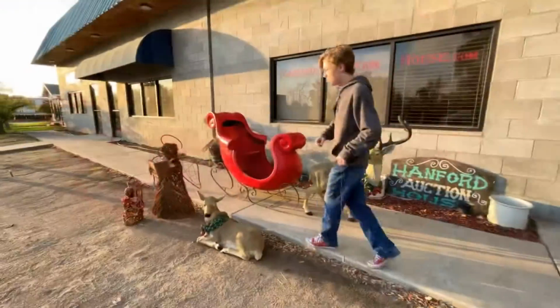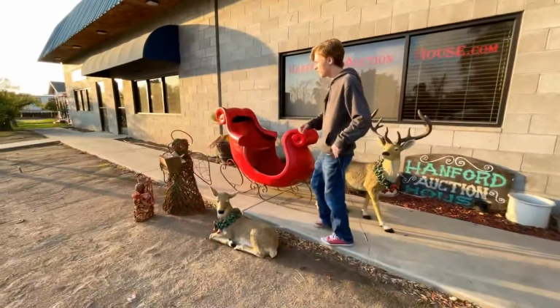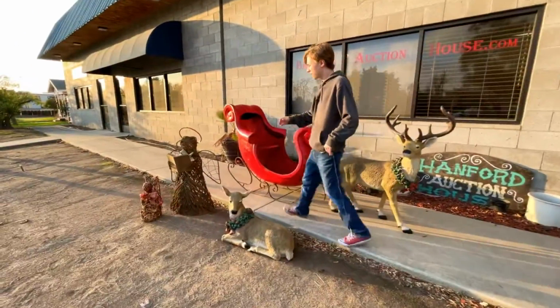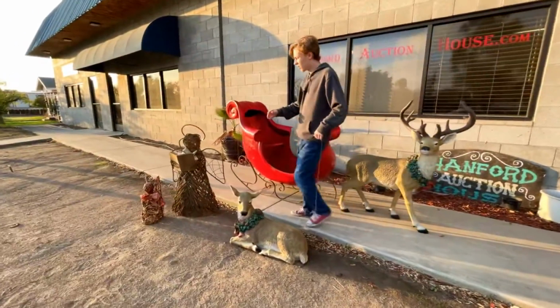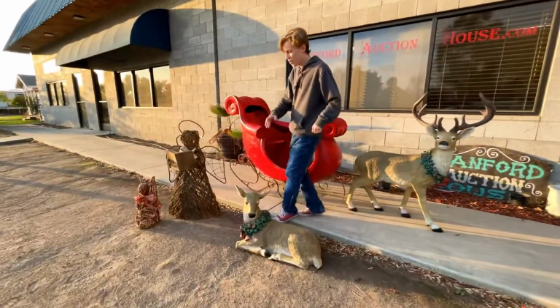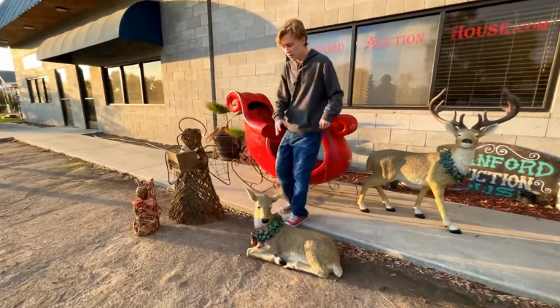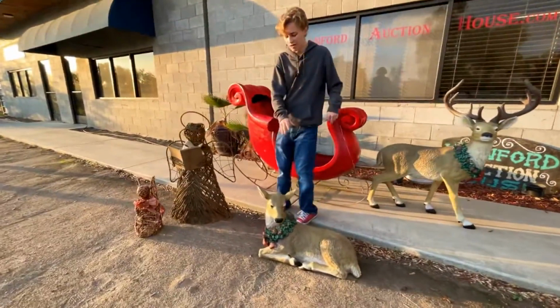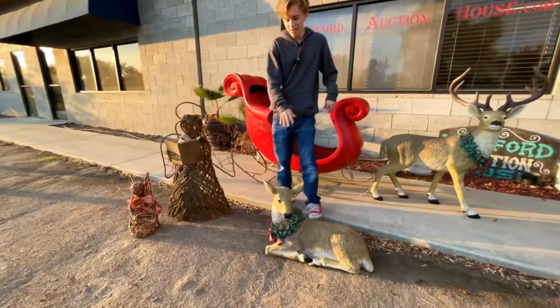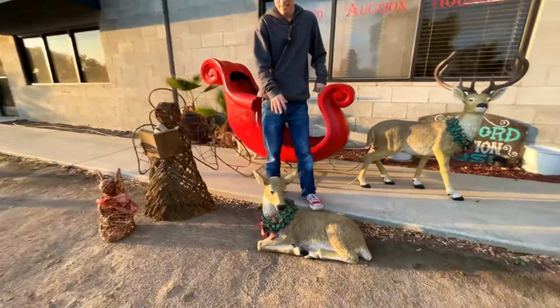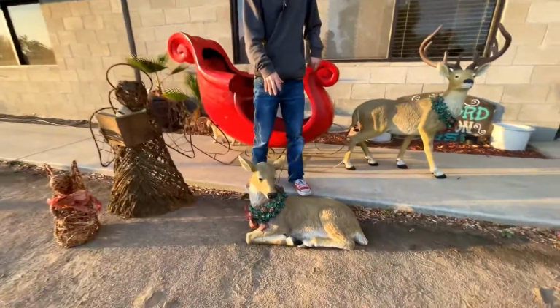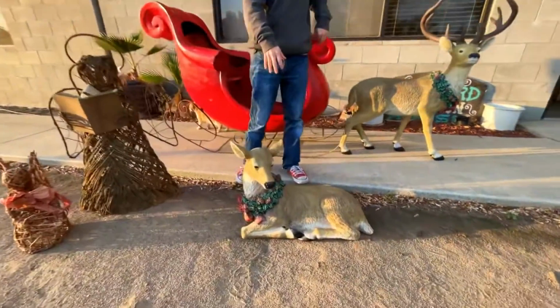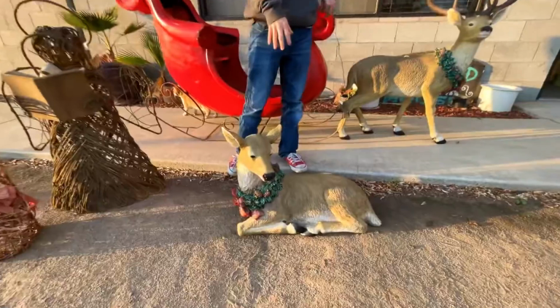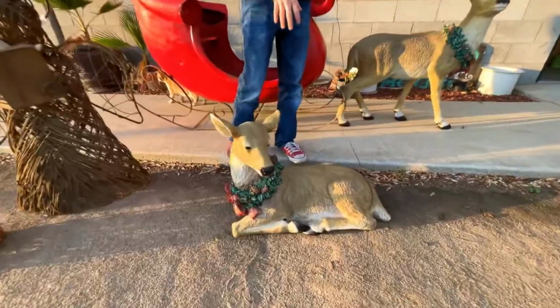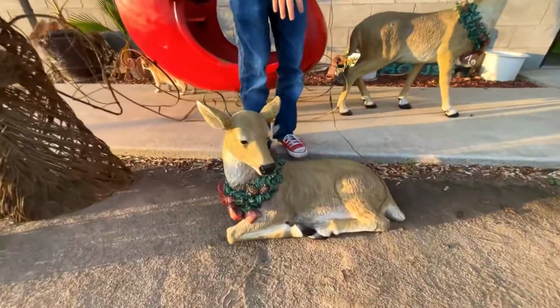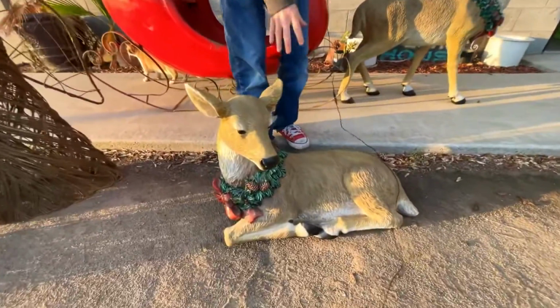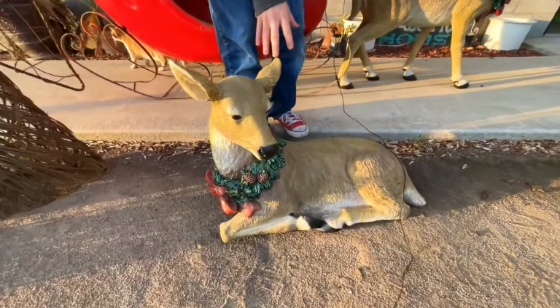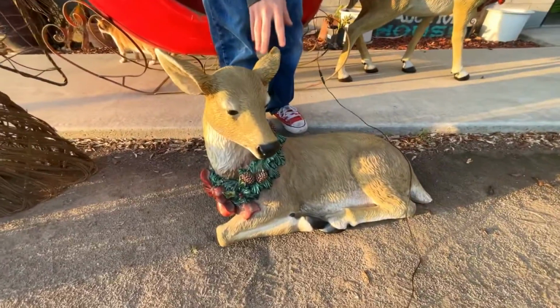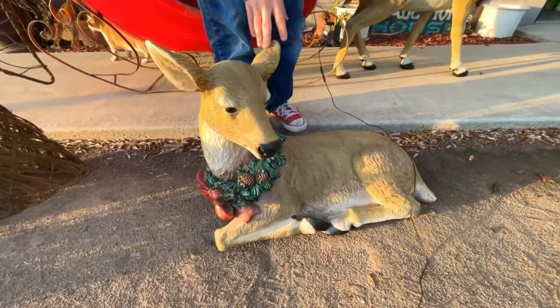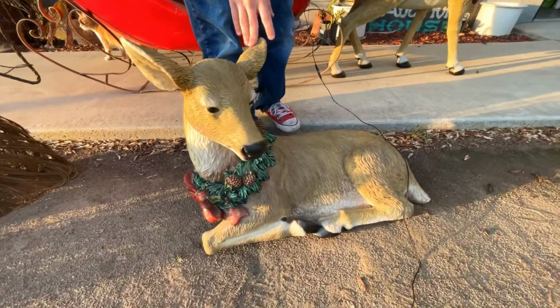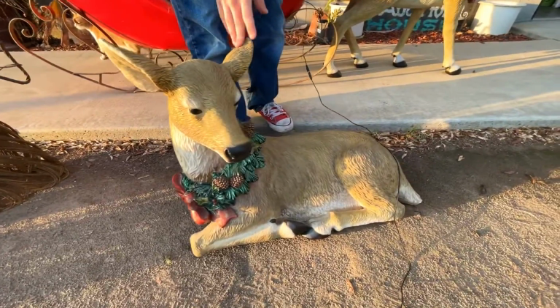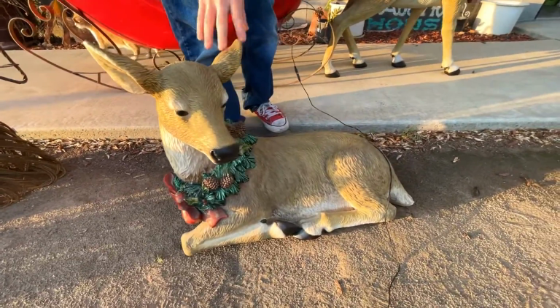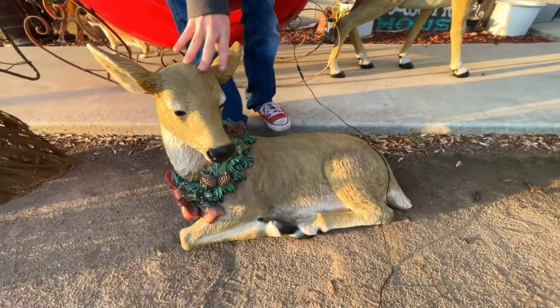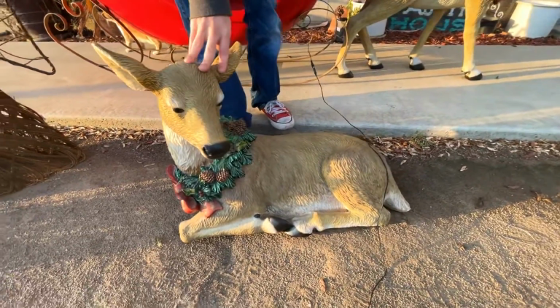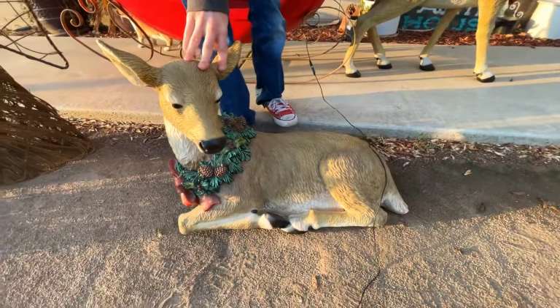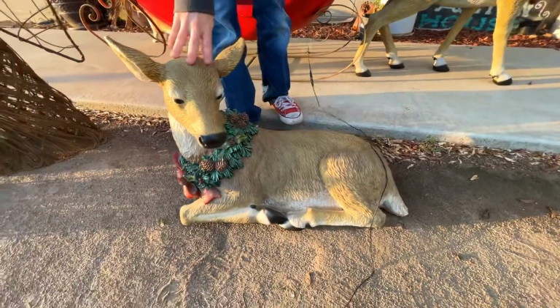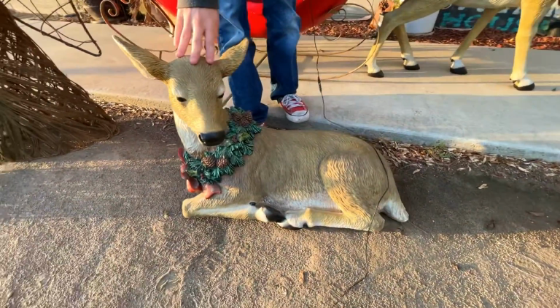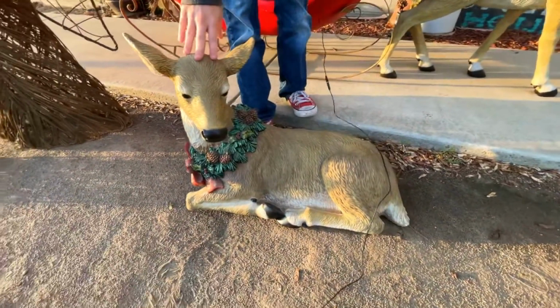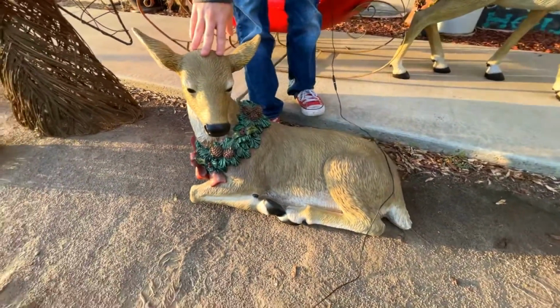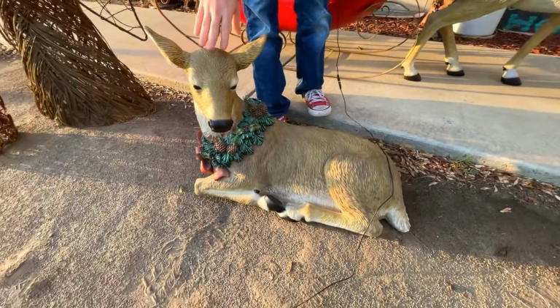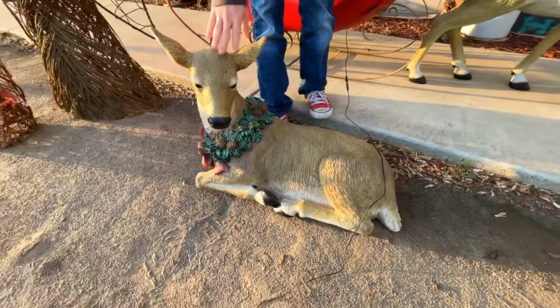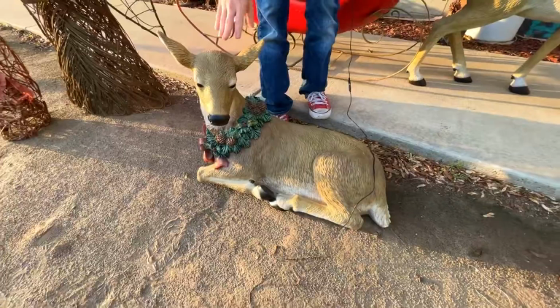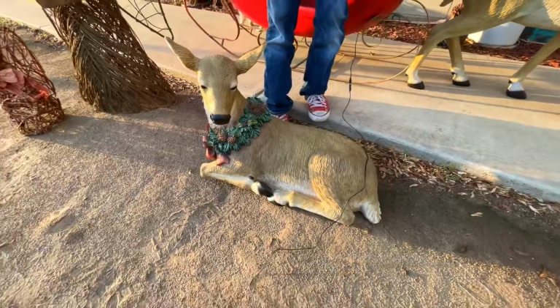Moving along, we have another one of our lifelike deer. This one is laying down and would look perfect underneath your Christmas tree. It's an amazing piece.